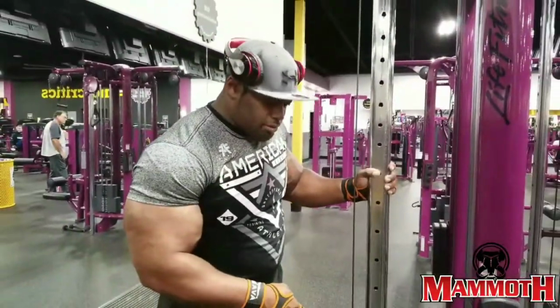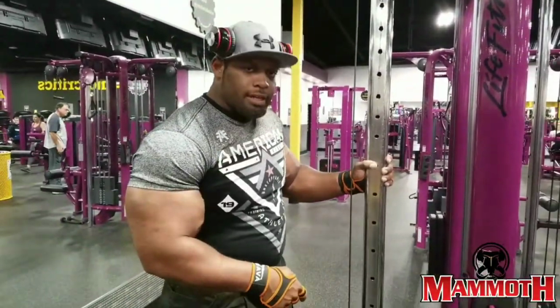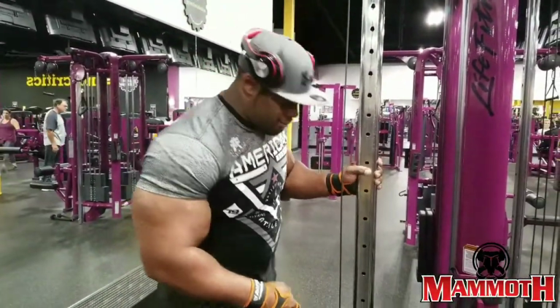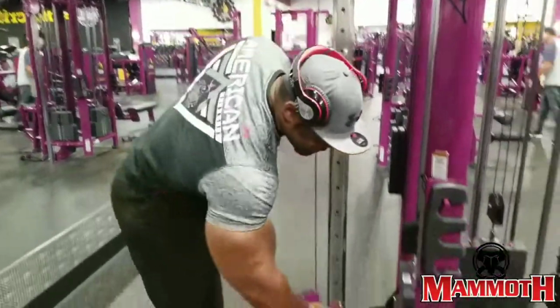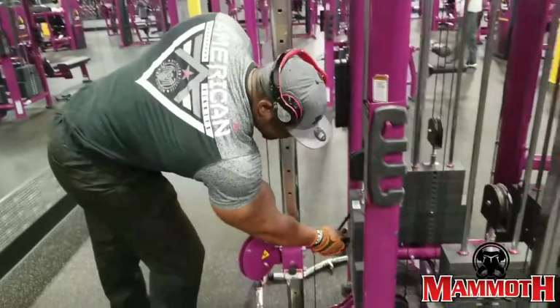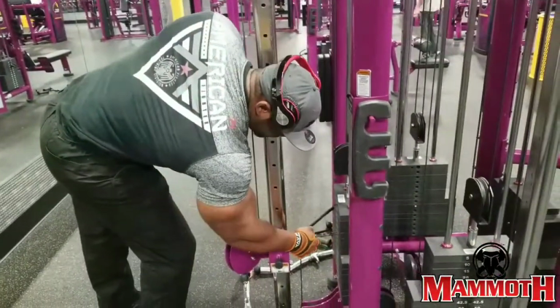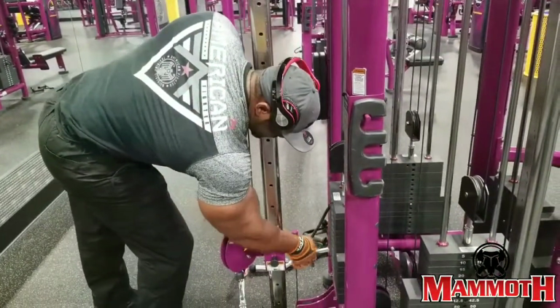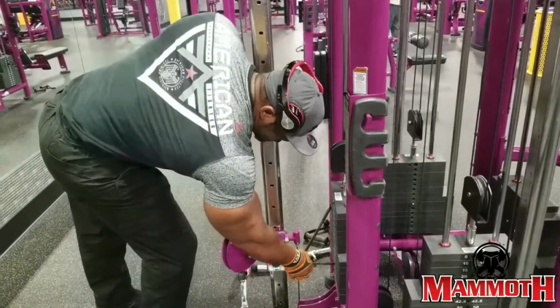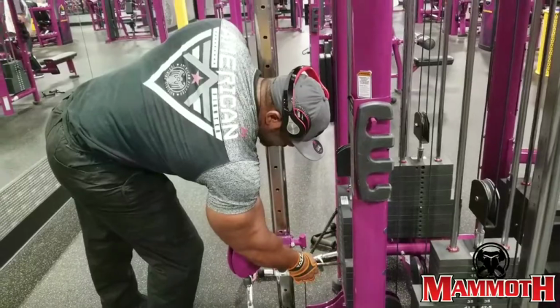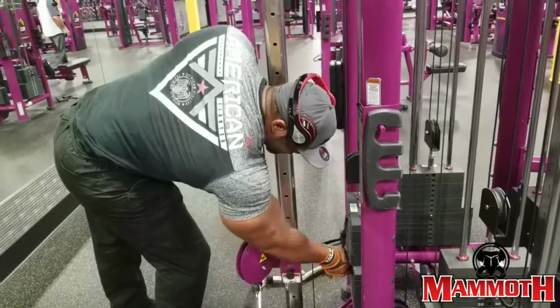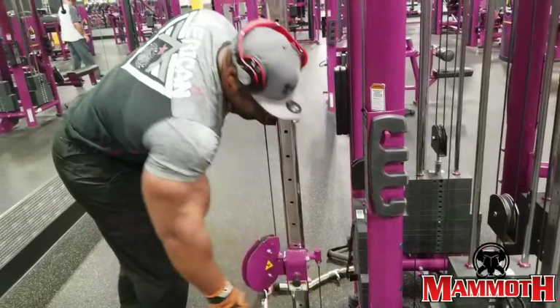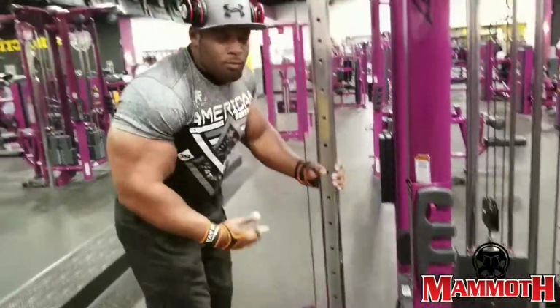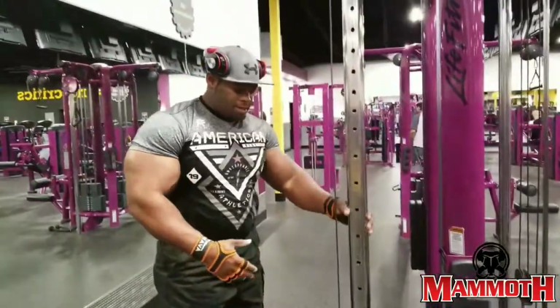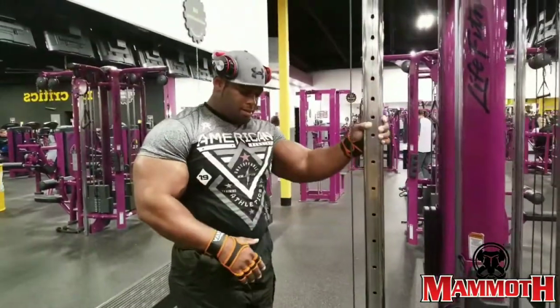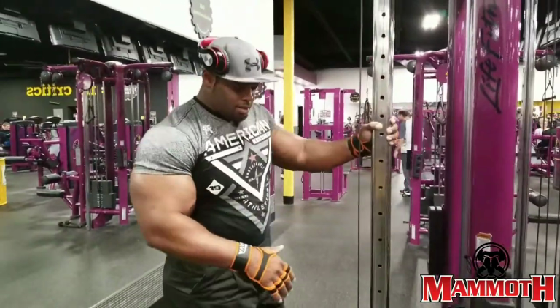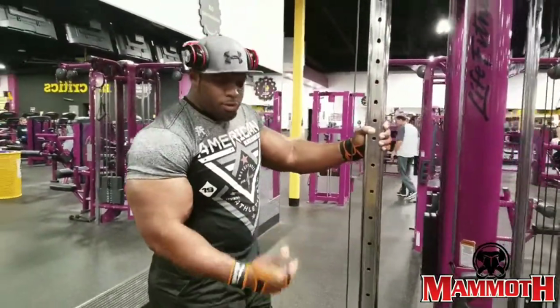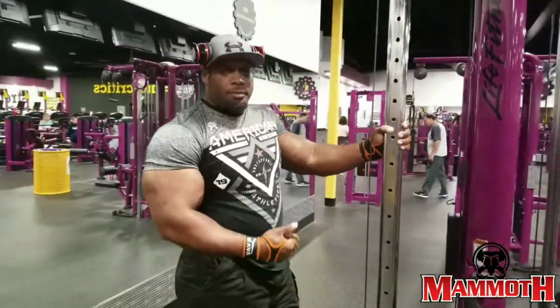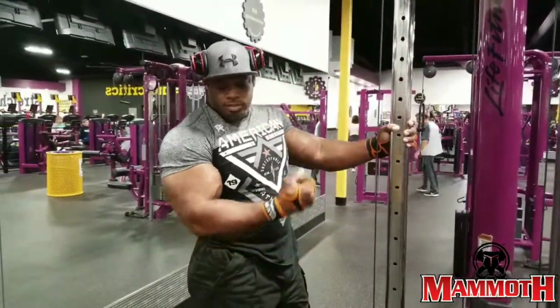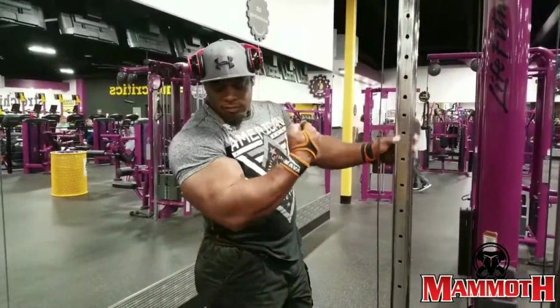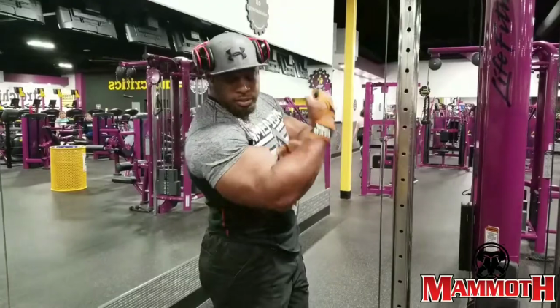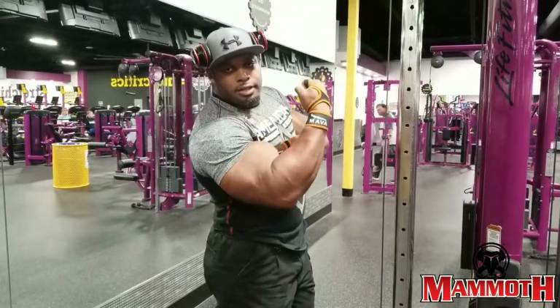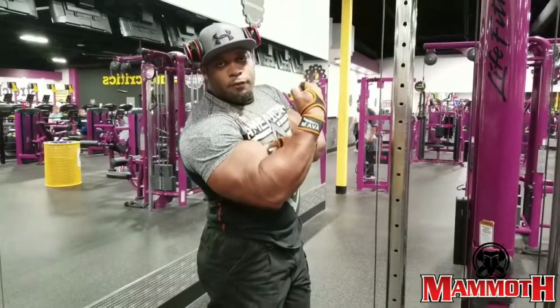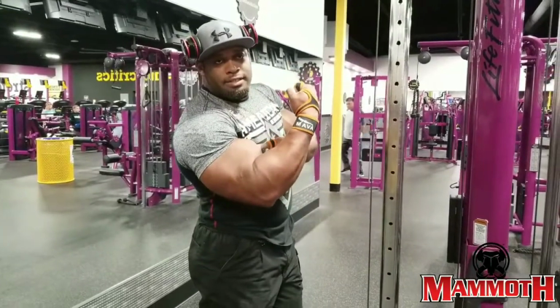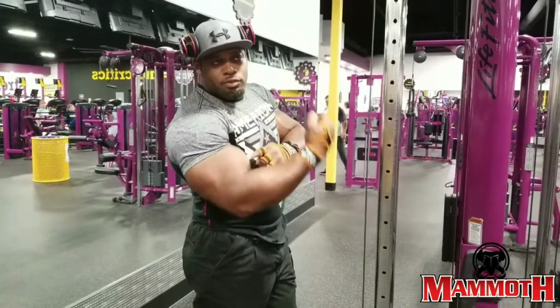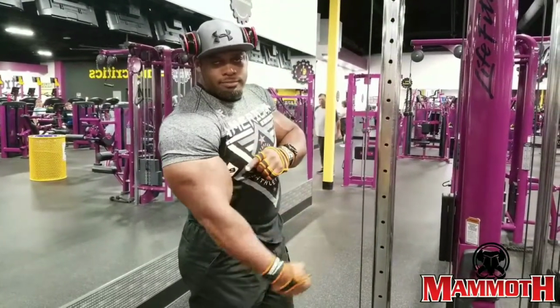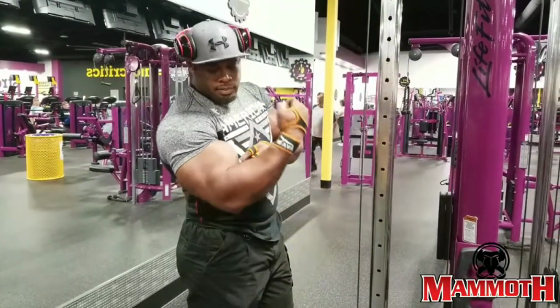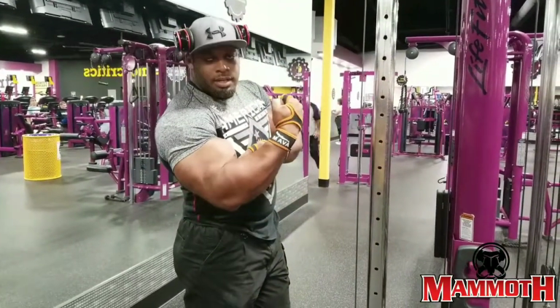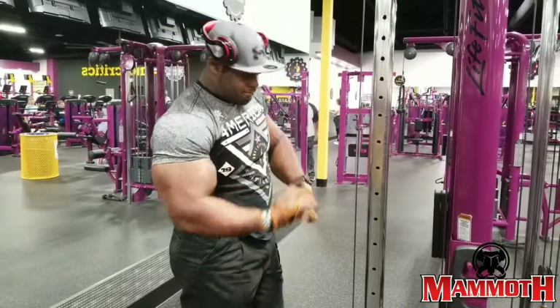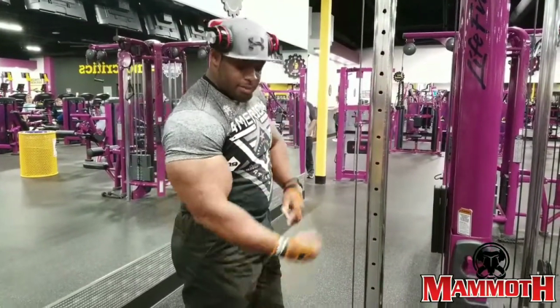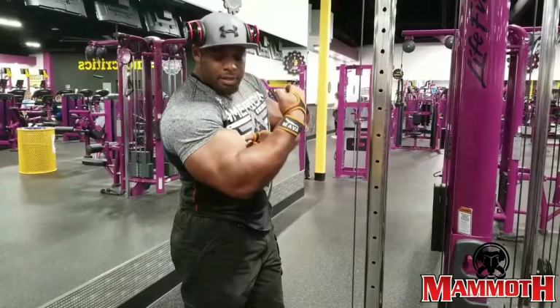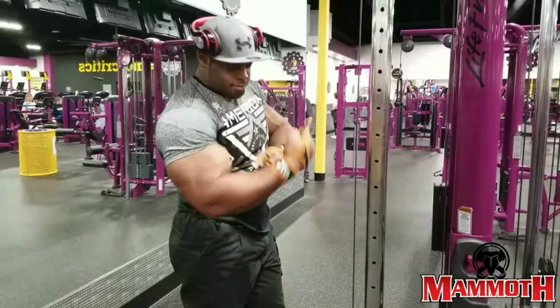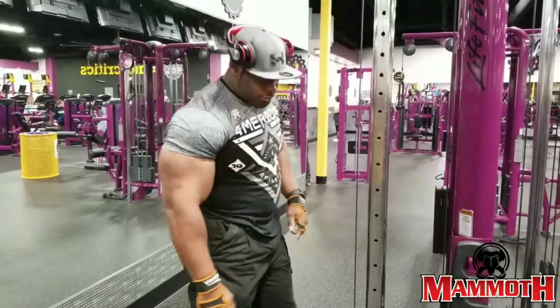Curls here now. Get you a decent weight, and when you come up, you want to make sure you feel that bicep curl when you come up. Up, up — just feel the squeeze.